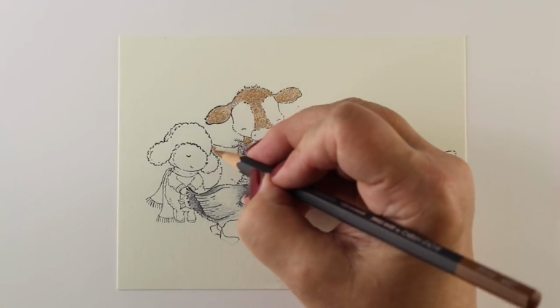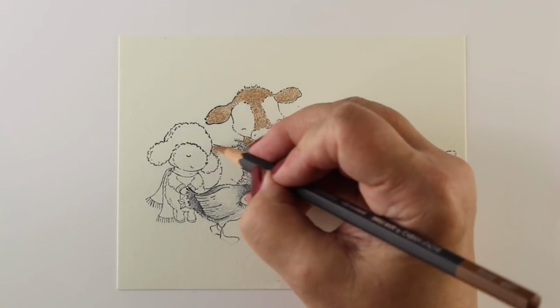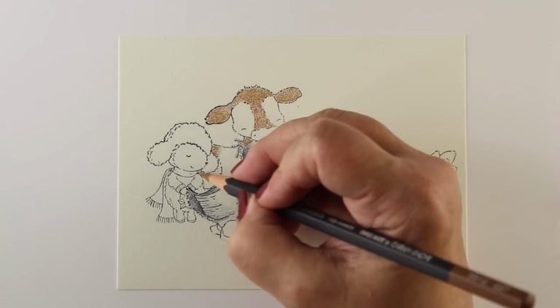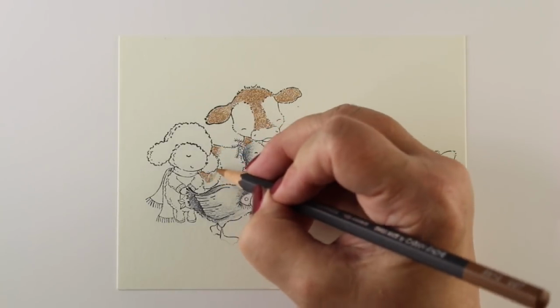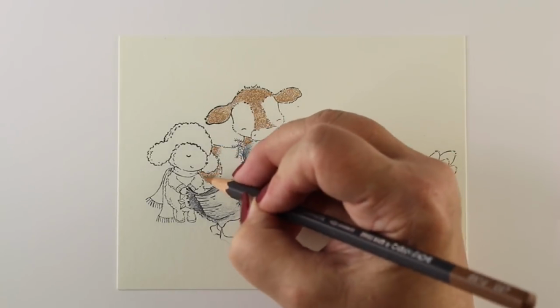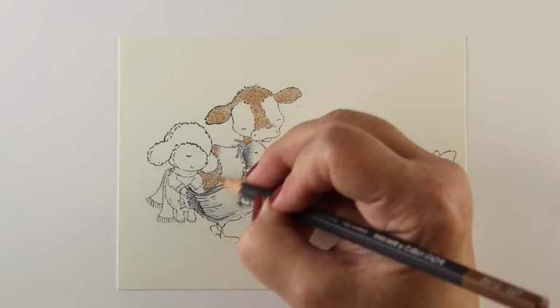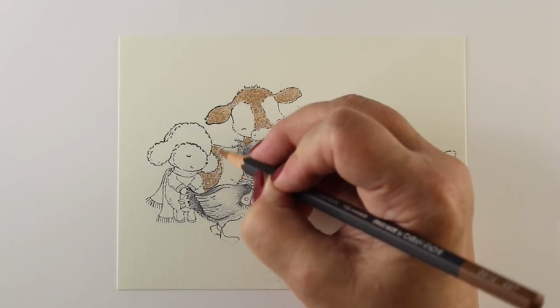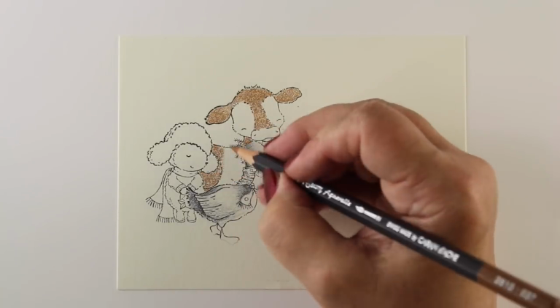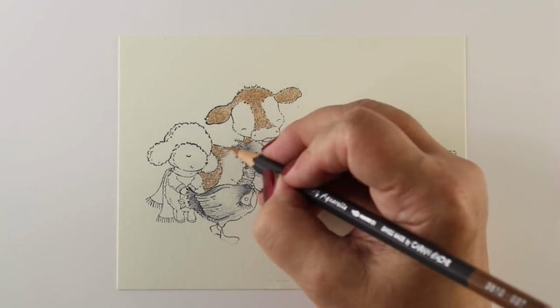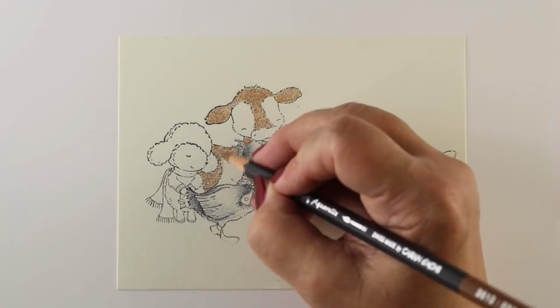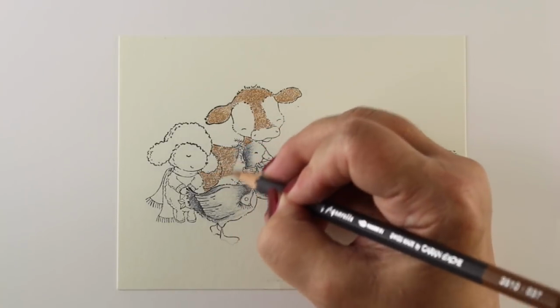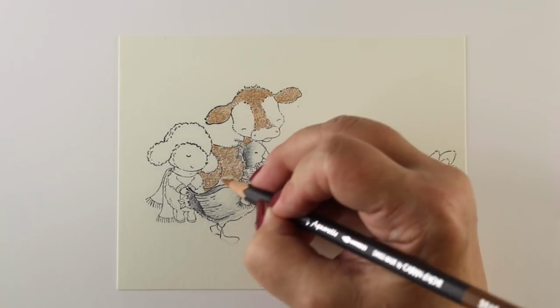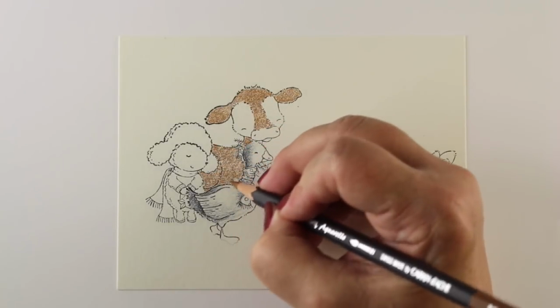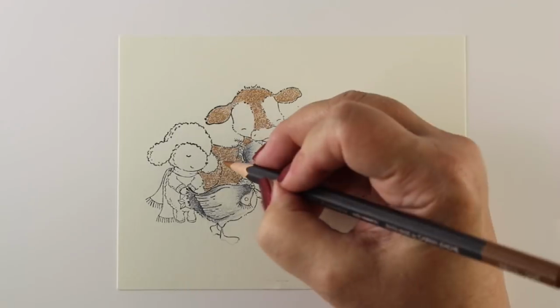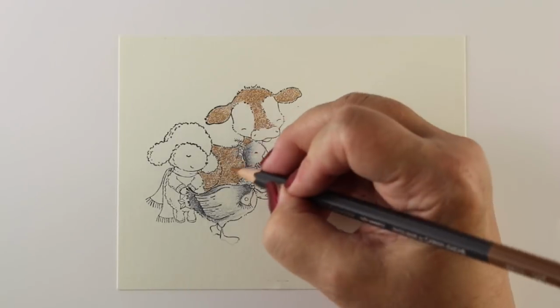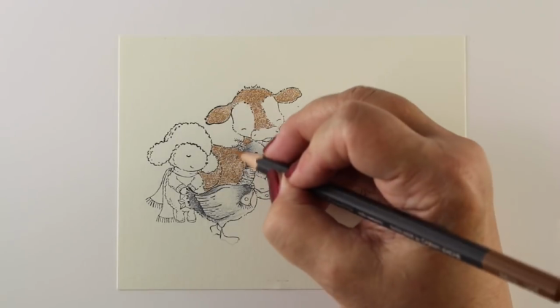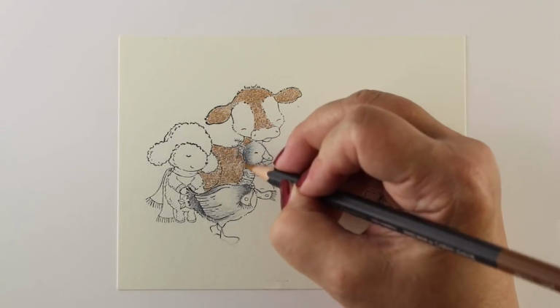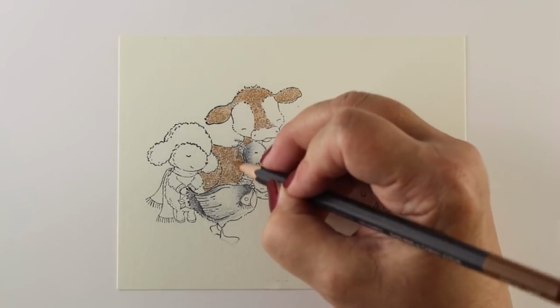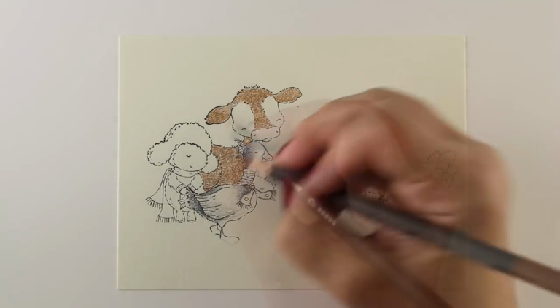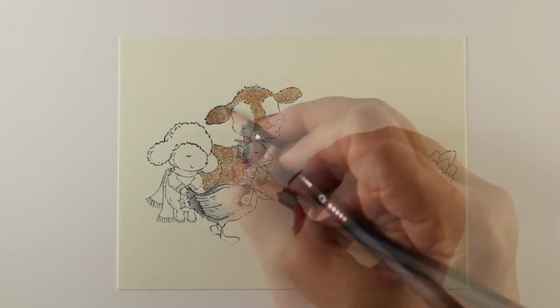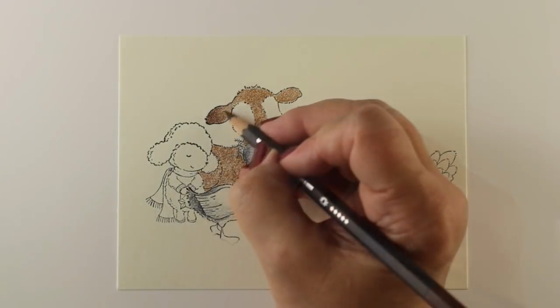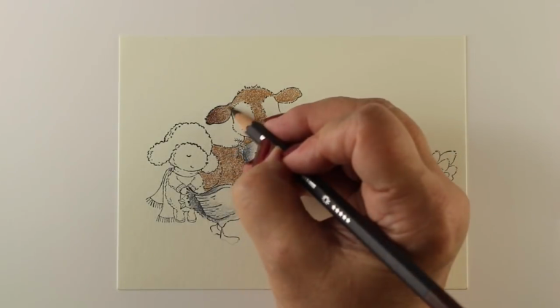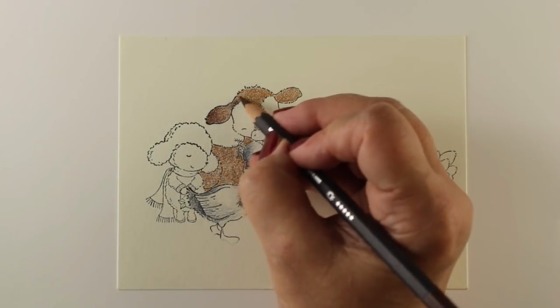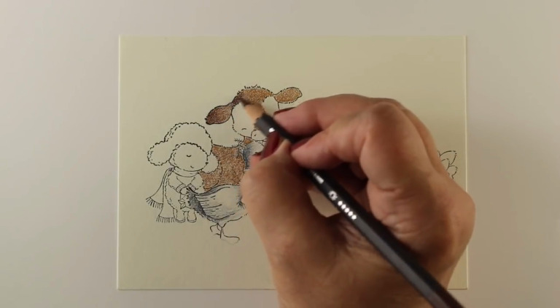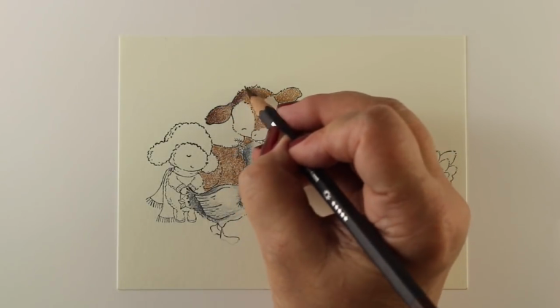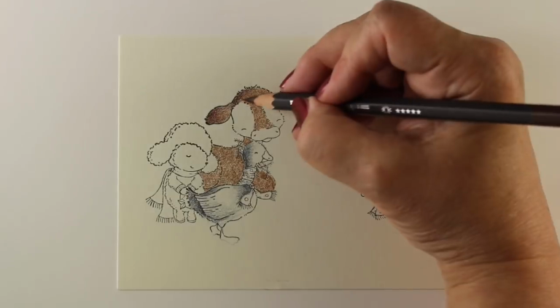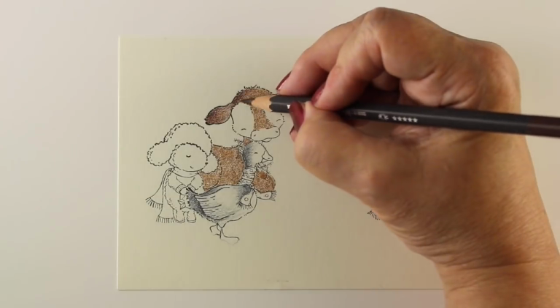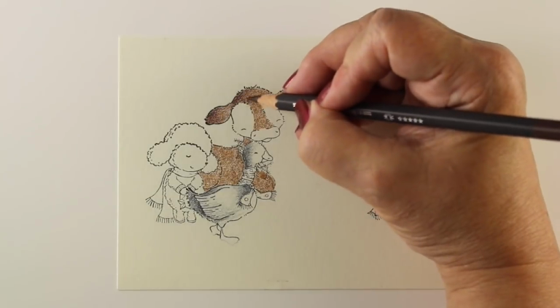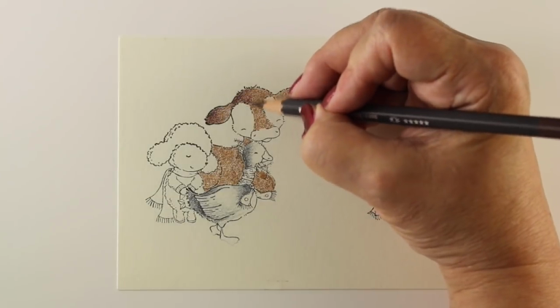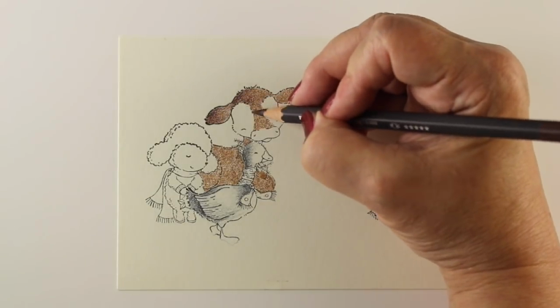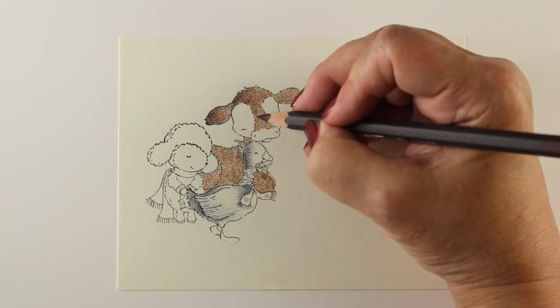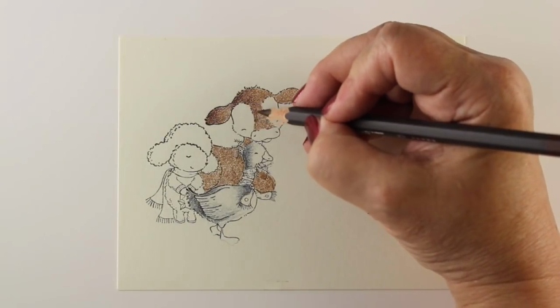I was planning on this being on drawing paper. It's stamped onto Stonehenge, which is my favorite new drawing paper that I just think is pretty spectacular.